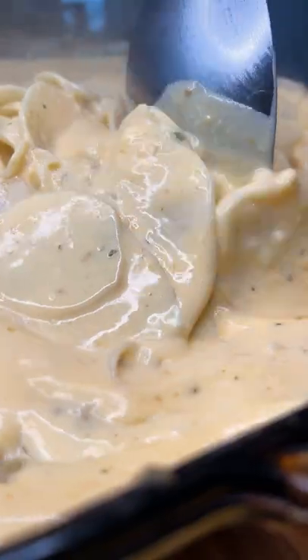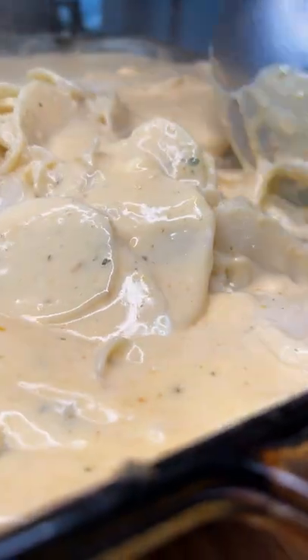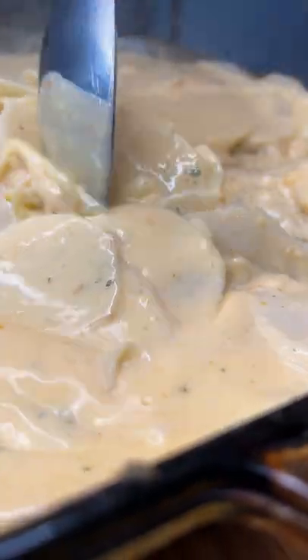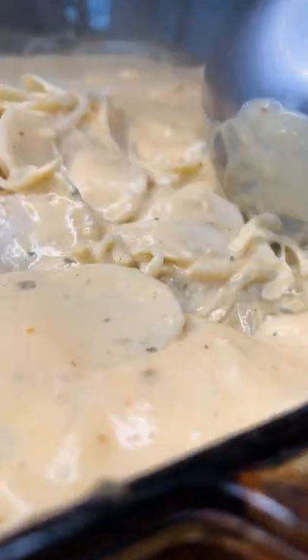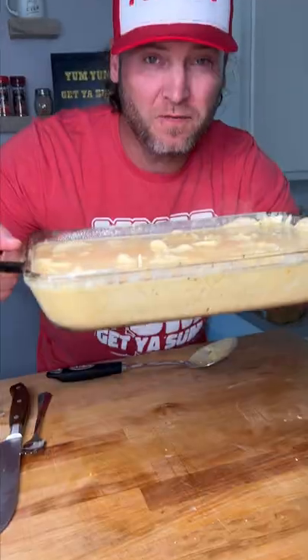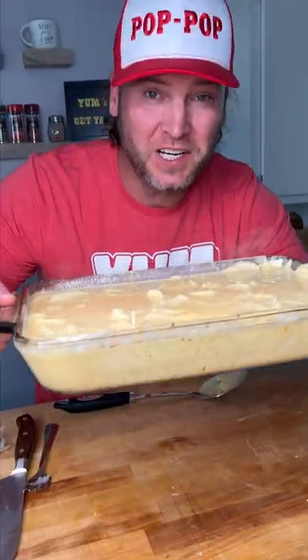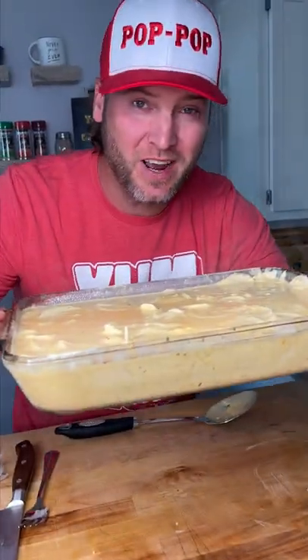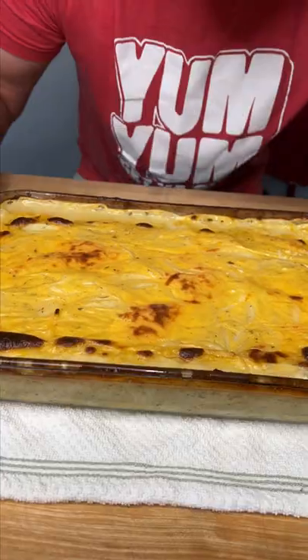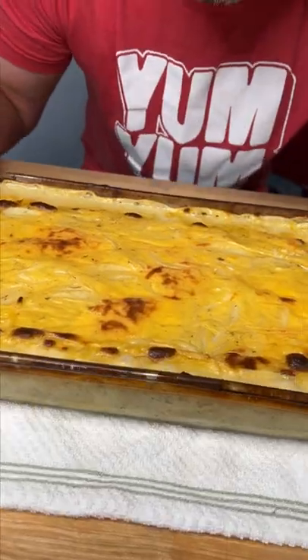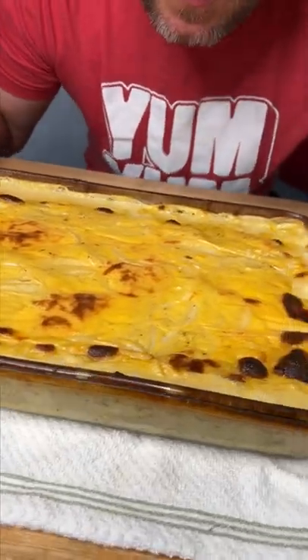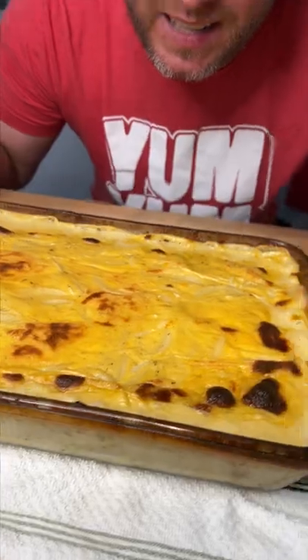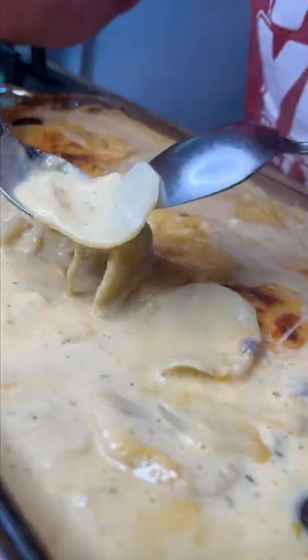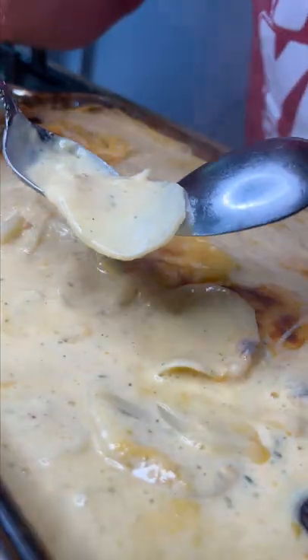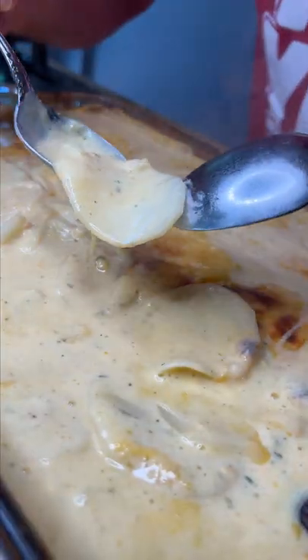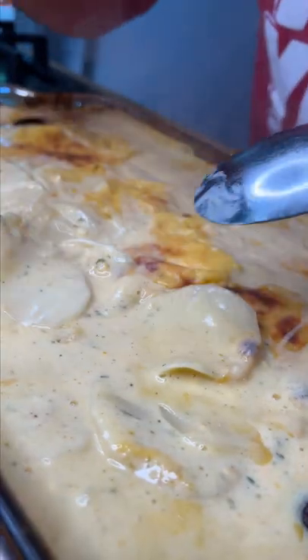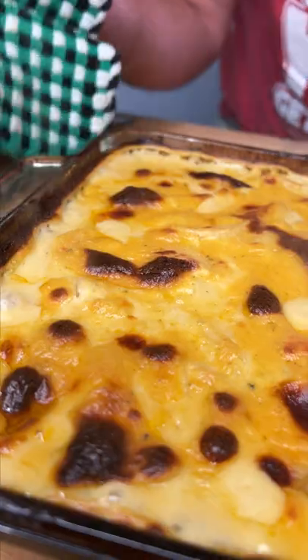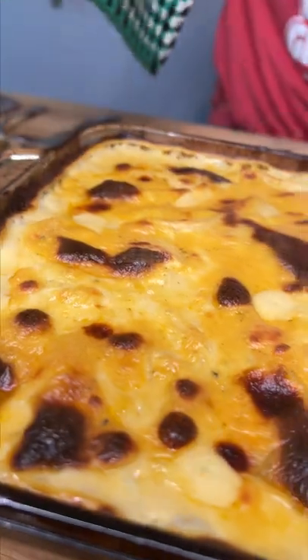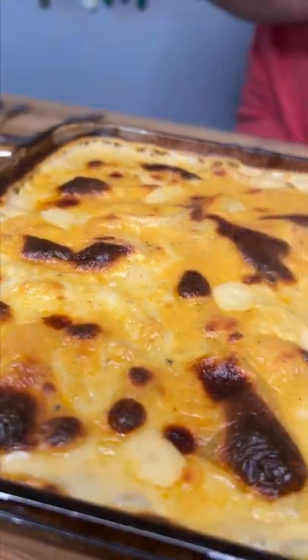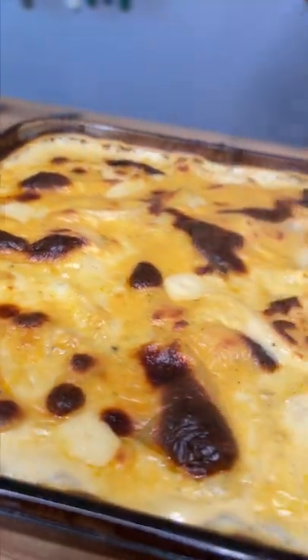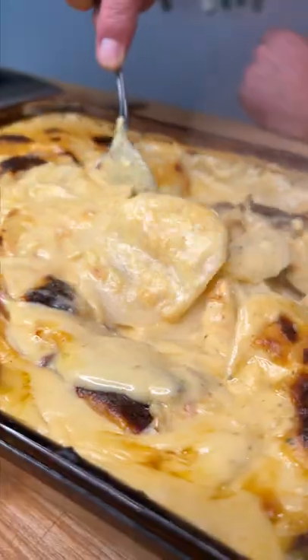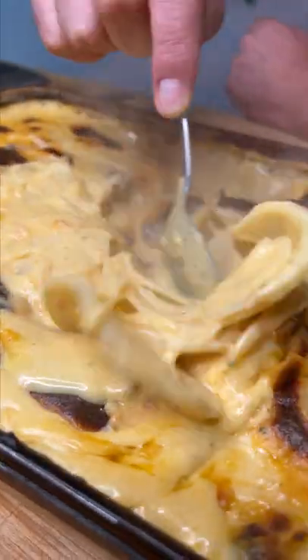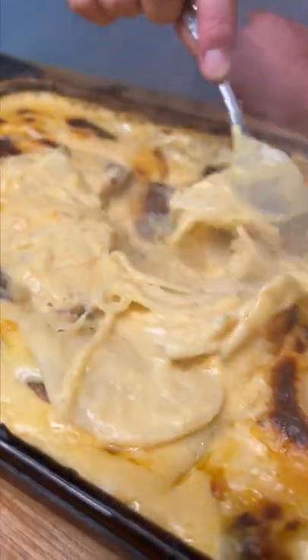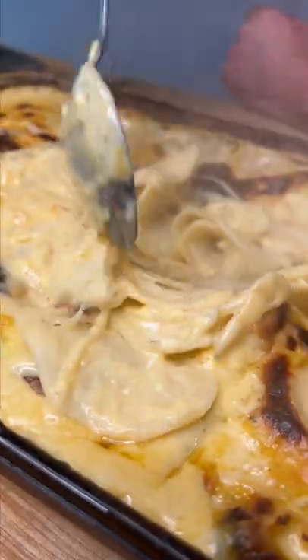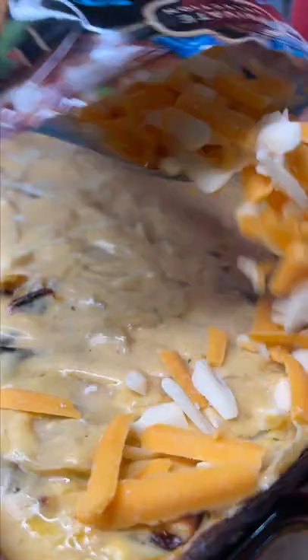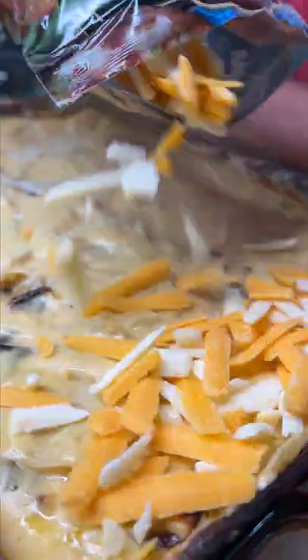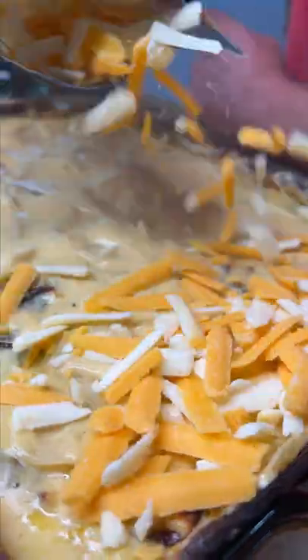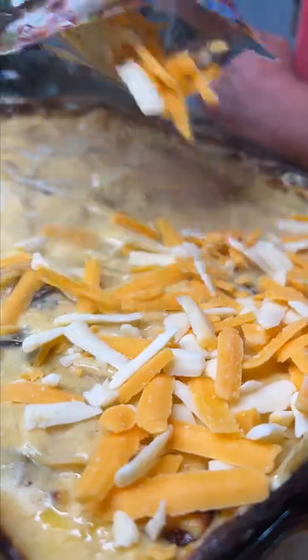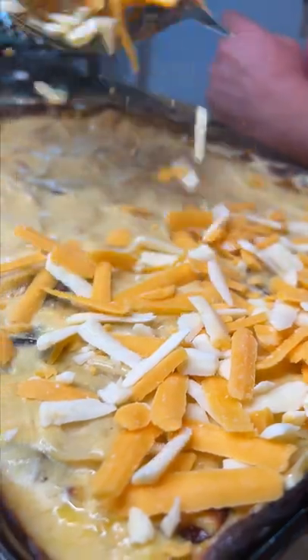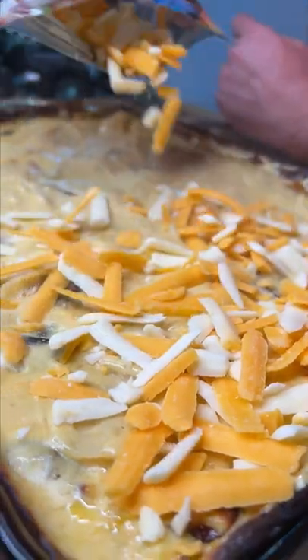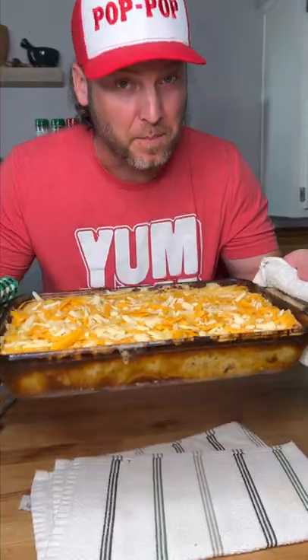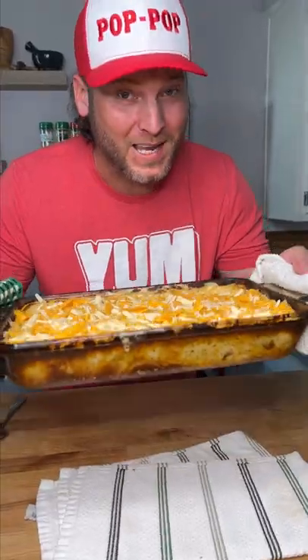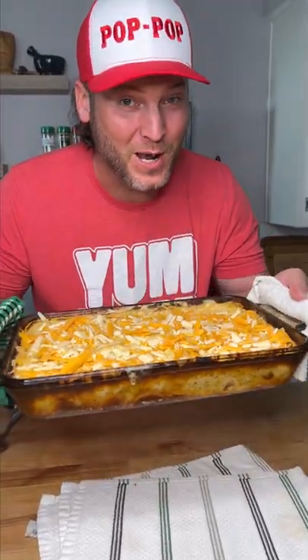Now we go into our 450 degree oven. It's been 20 minutes — way far from being done. Now it's been 40 minutes. Maneuver these around and top it with our aged cheddar blend. Back in we go.